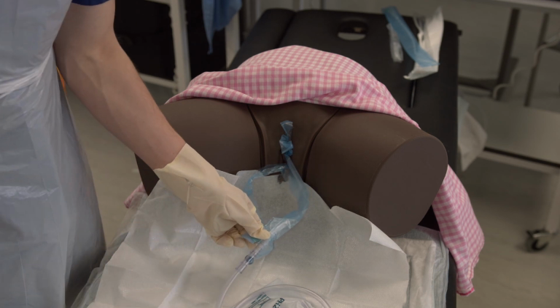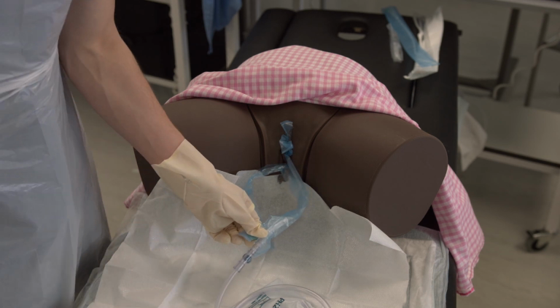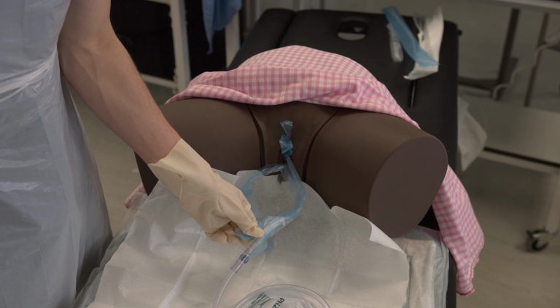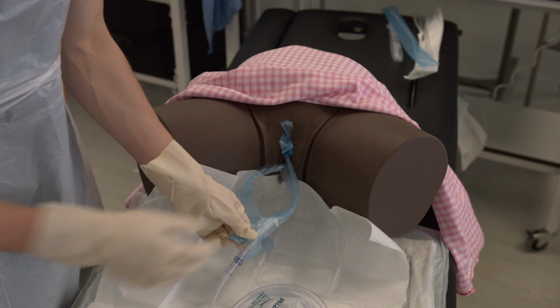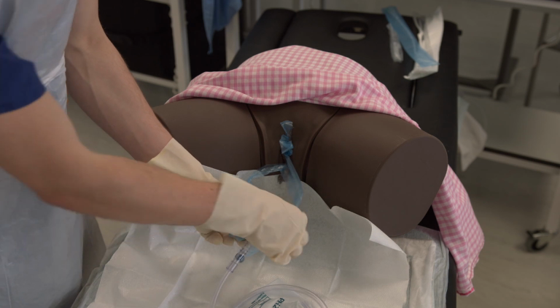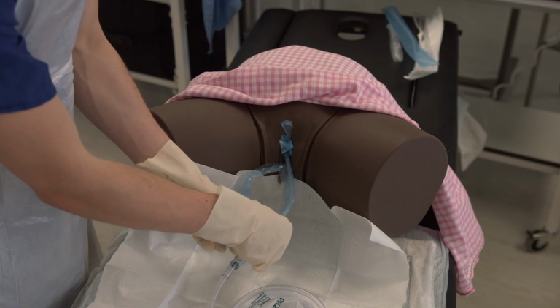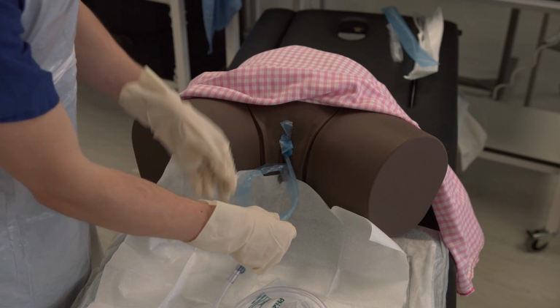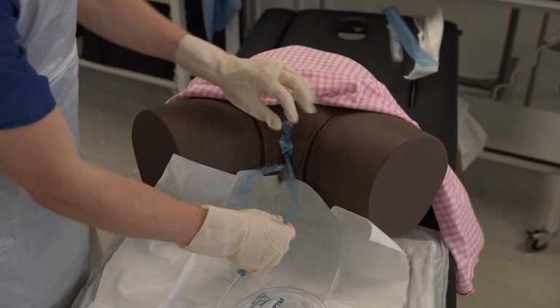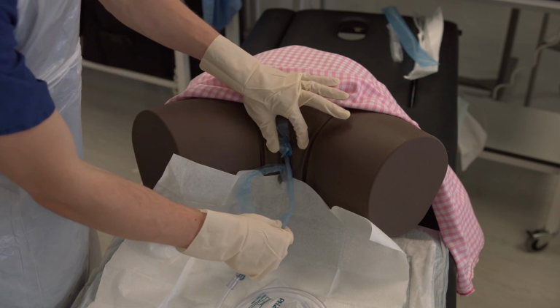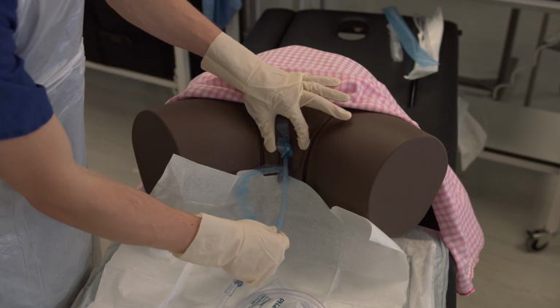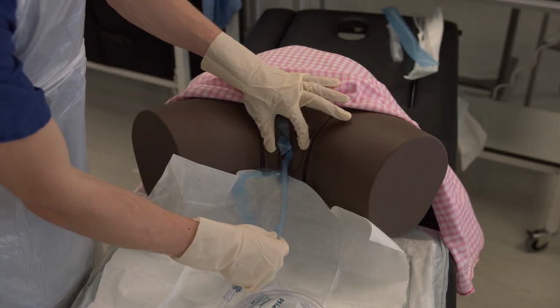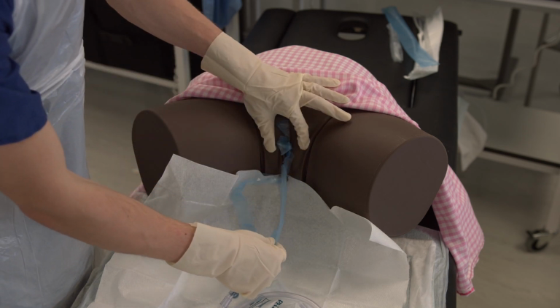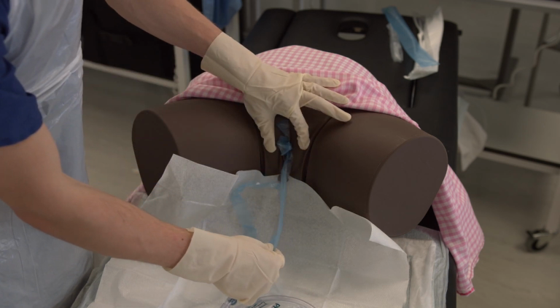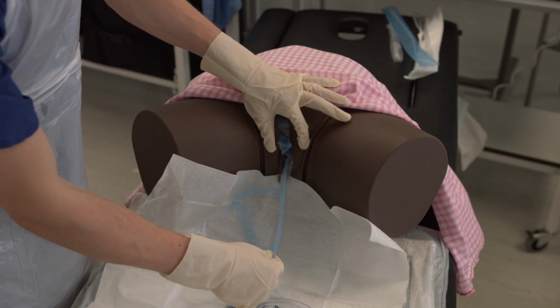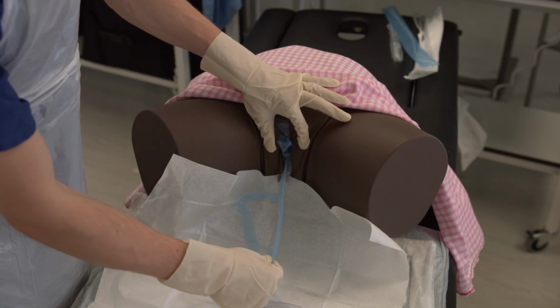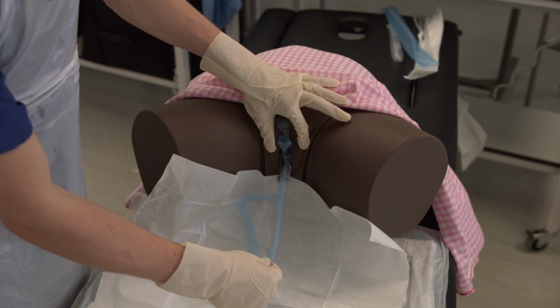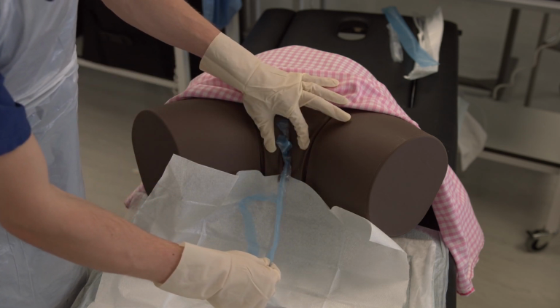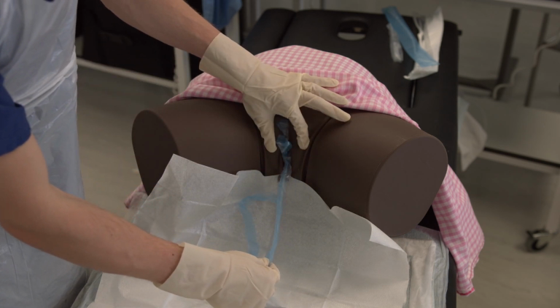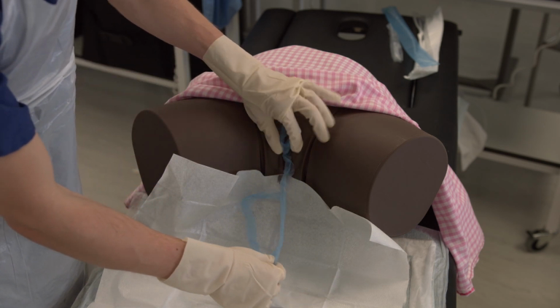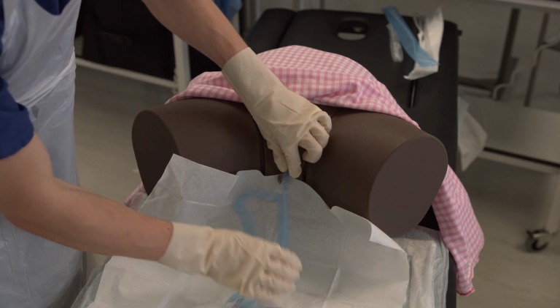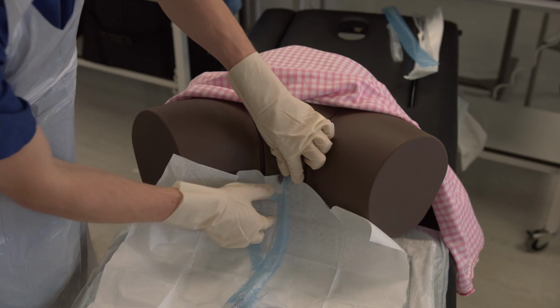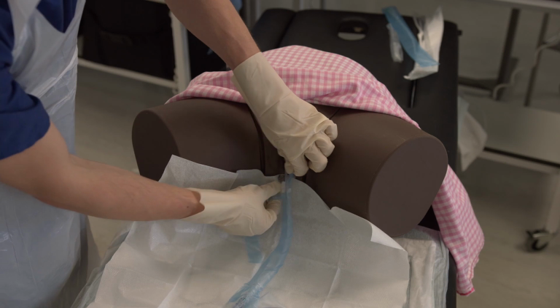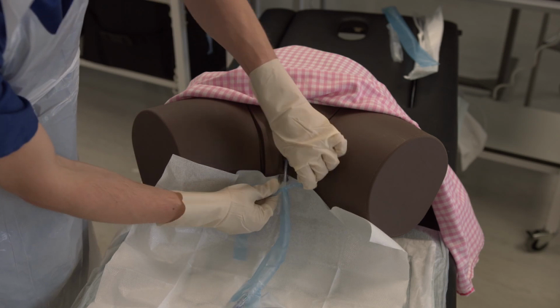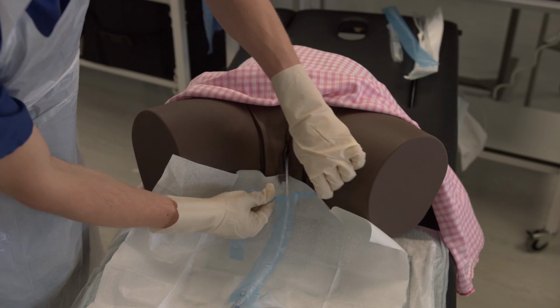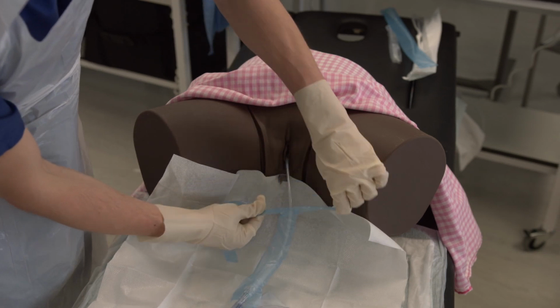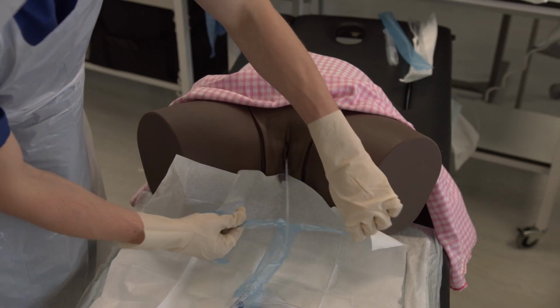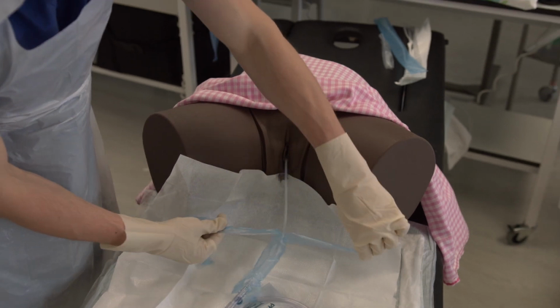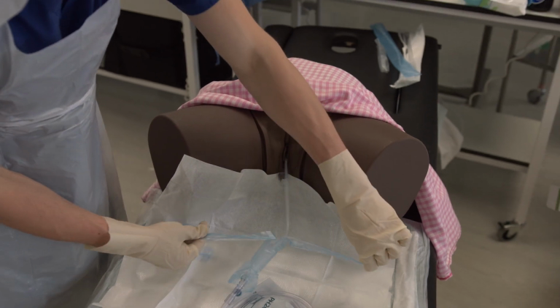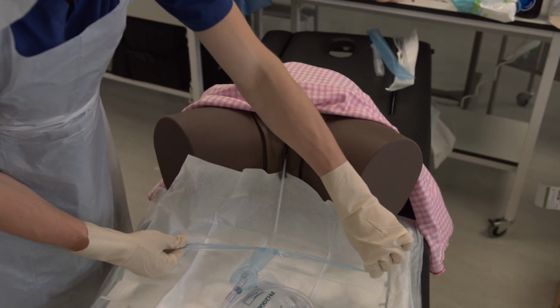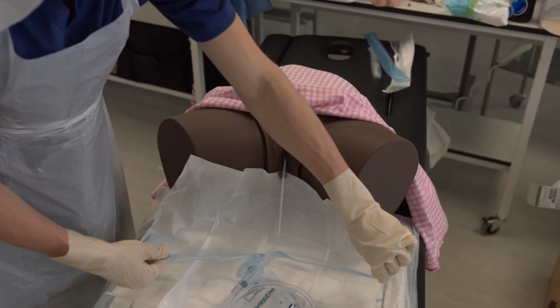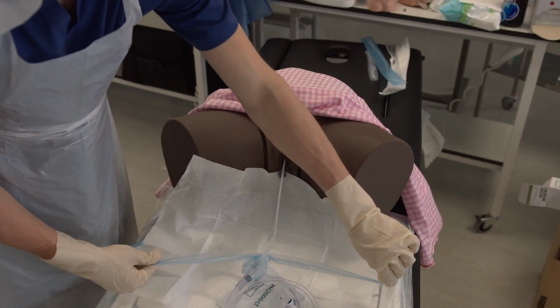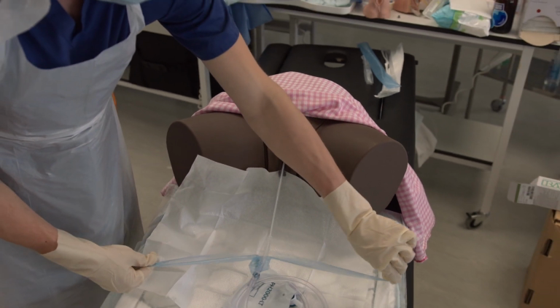Once the balloon is inflated, pull back on the catheter until there is slight resistance to seat it at the base of the bladder. Then remove the remaining perforated packaging.